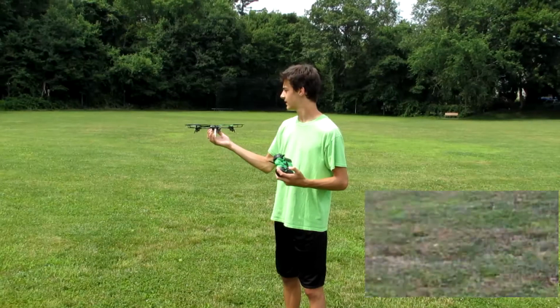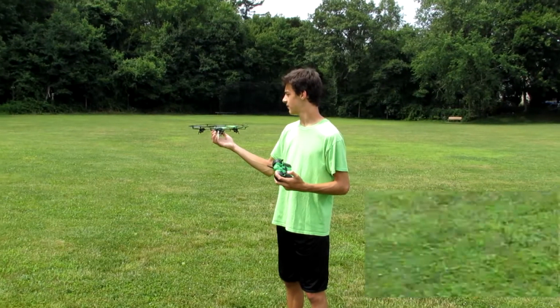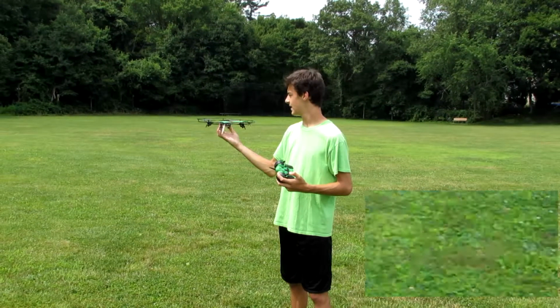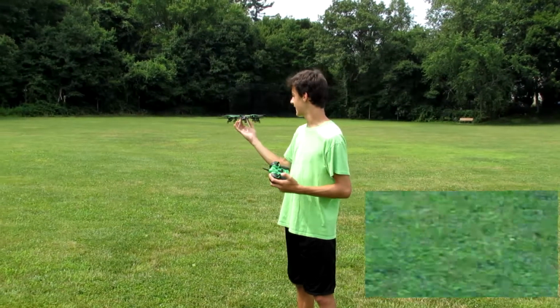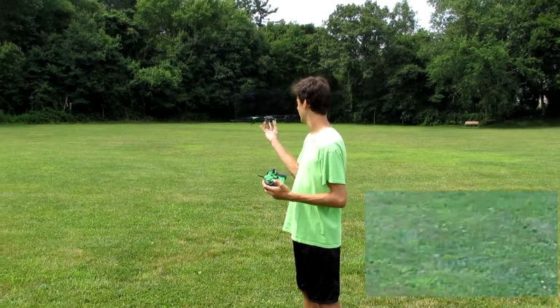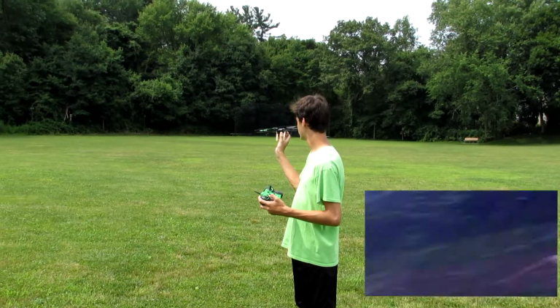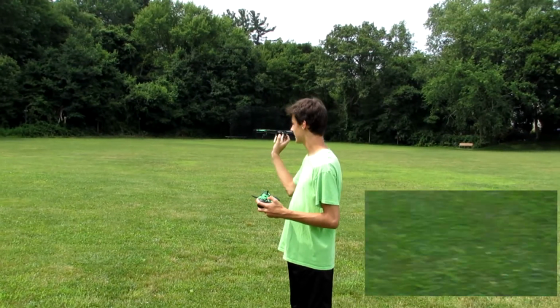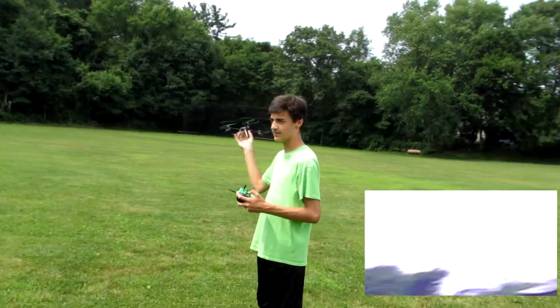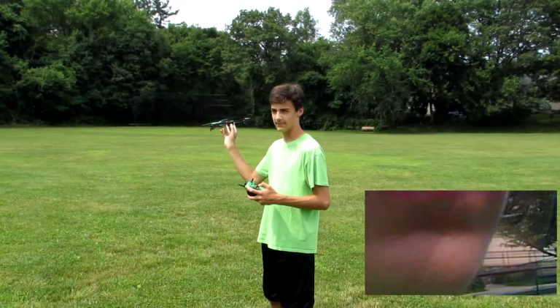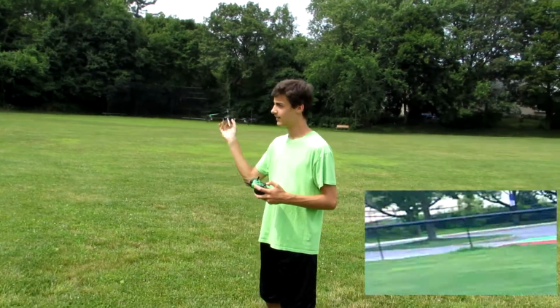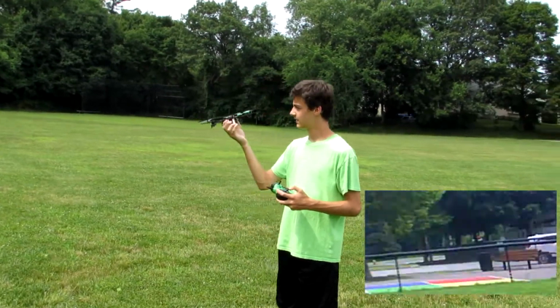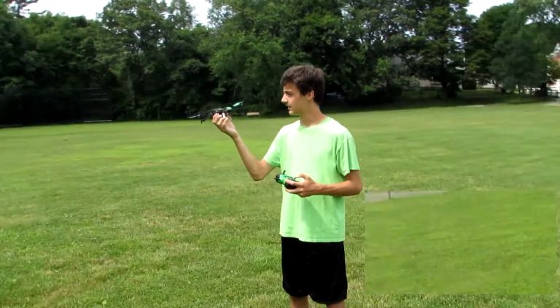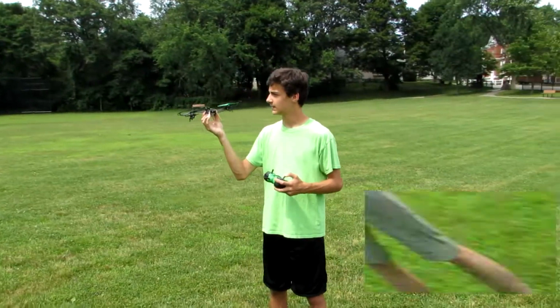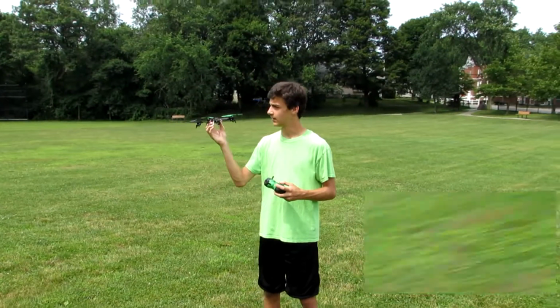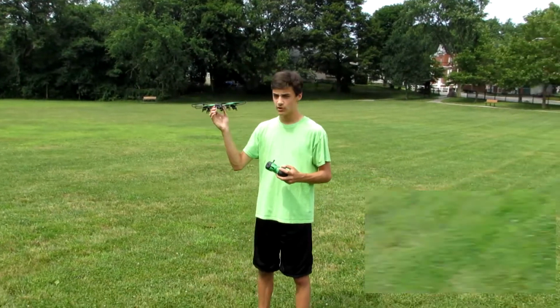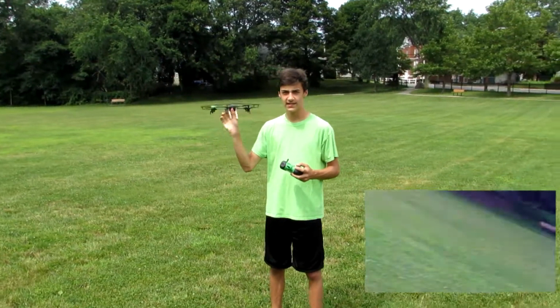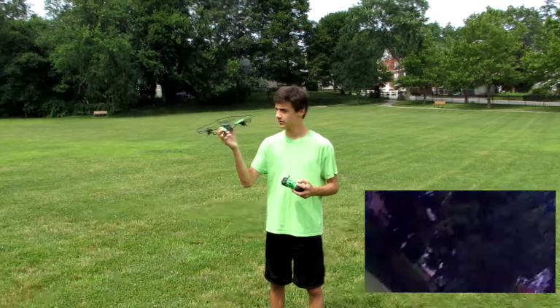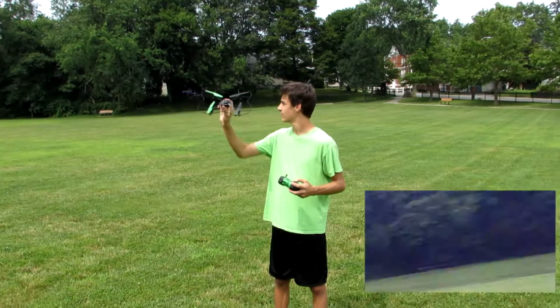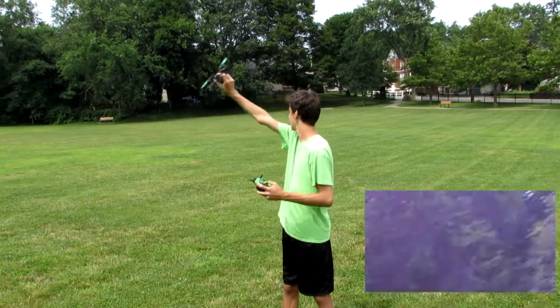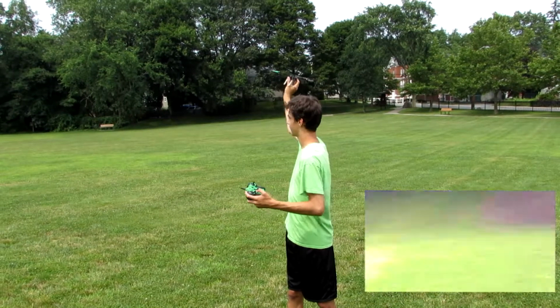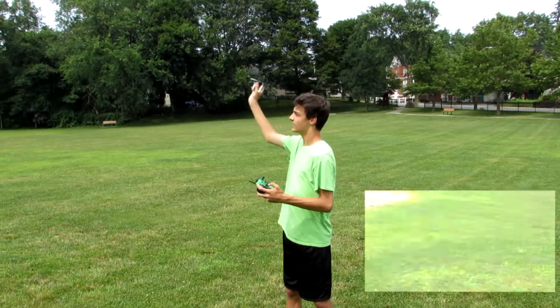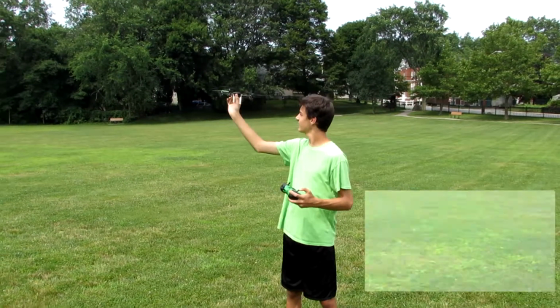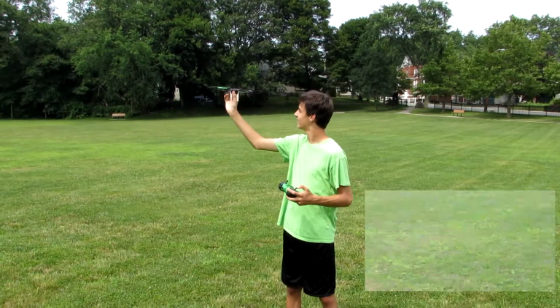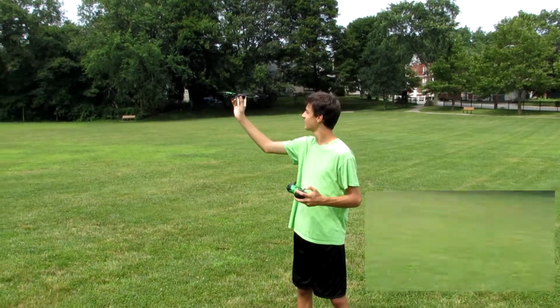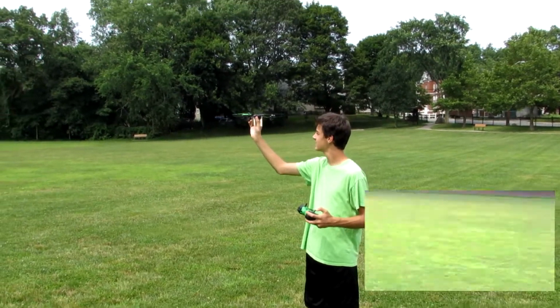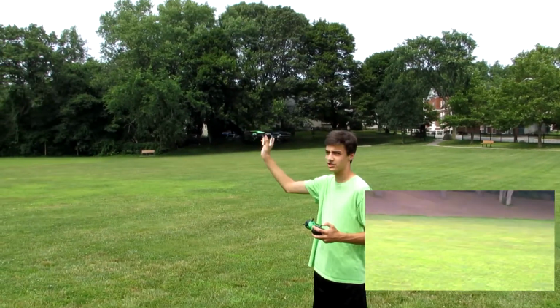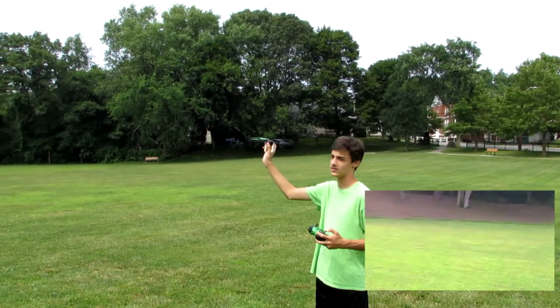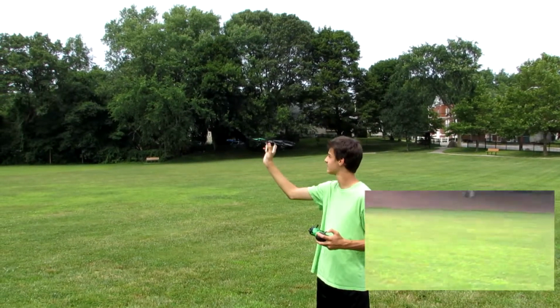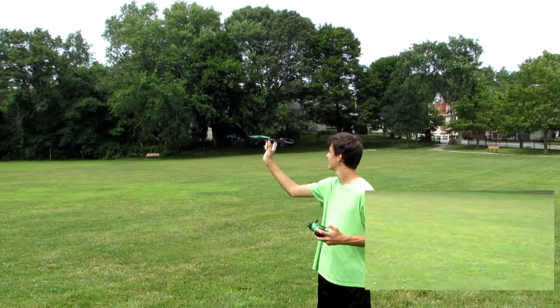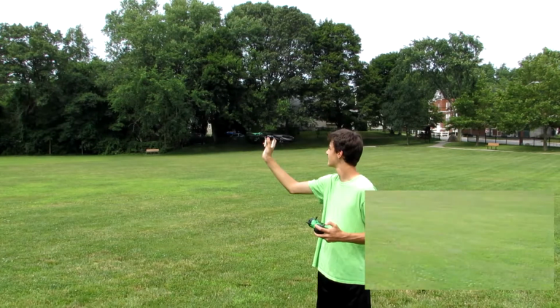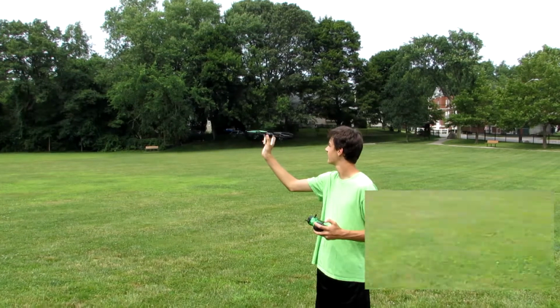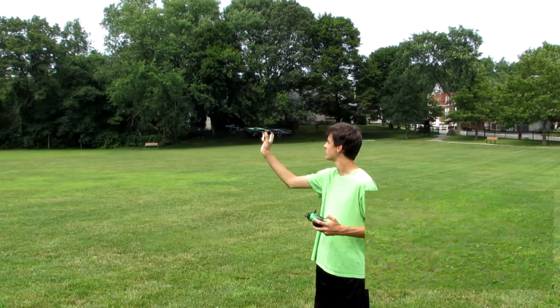Hopefully the battery doesn't die and I'm gonna try to get a nice twisting motion so that we can see everything. Yeah, this is our last chance of doing this — at least I'm pretty sure.